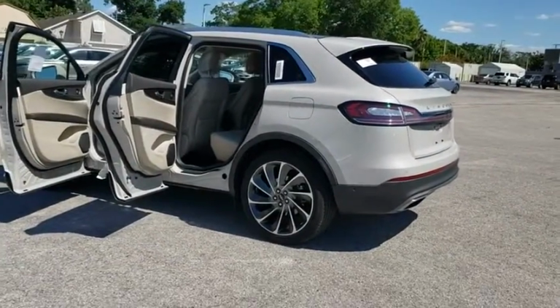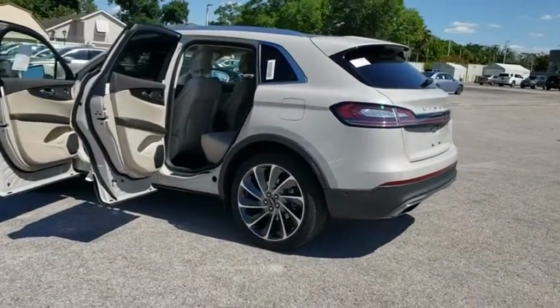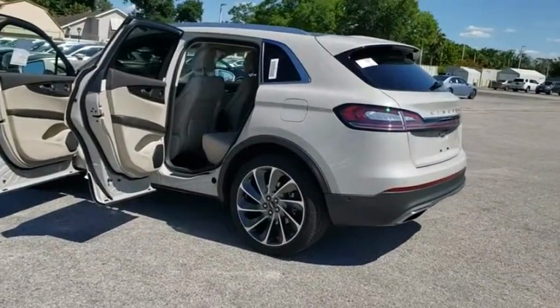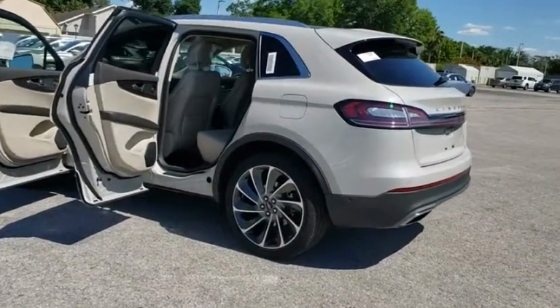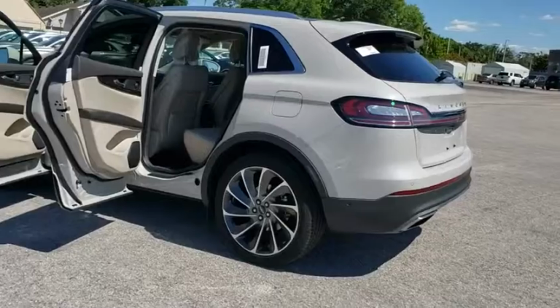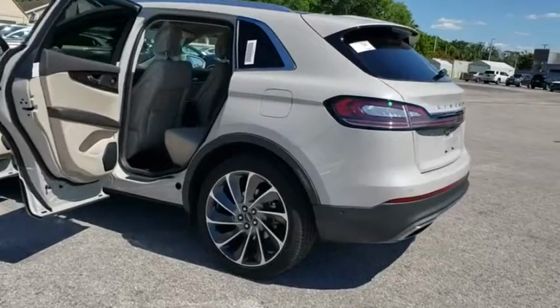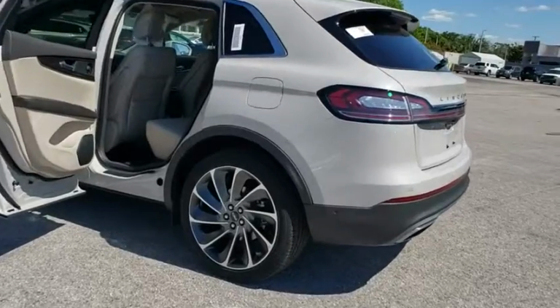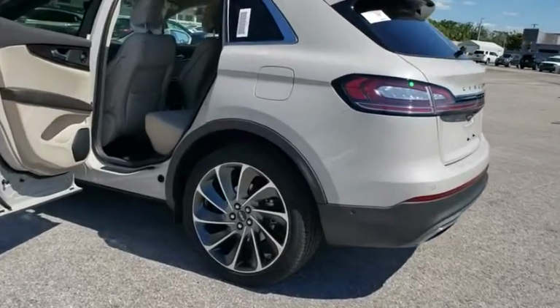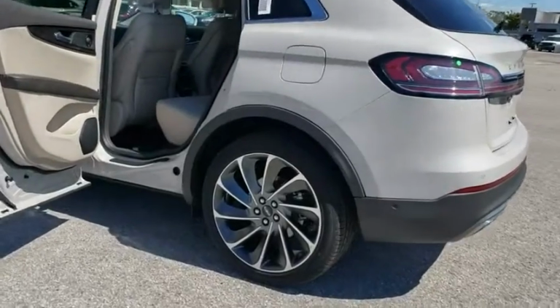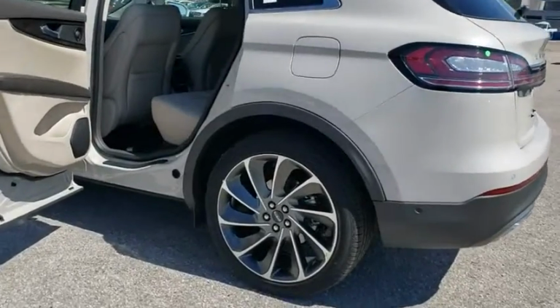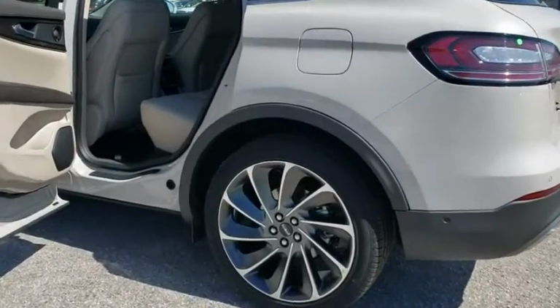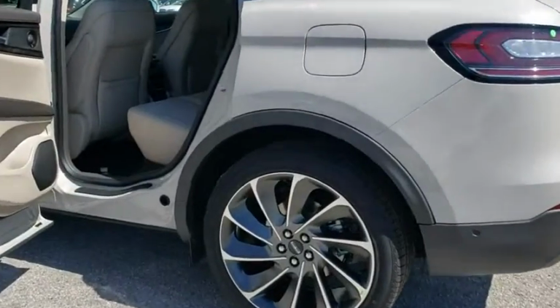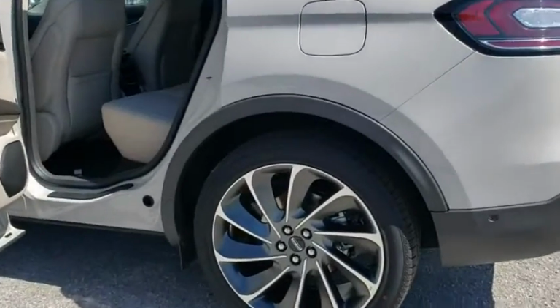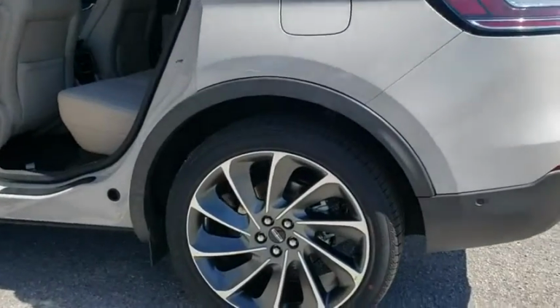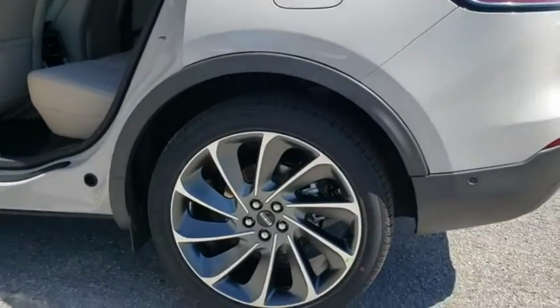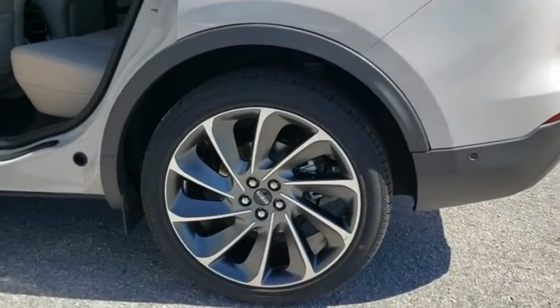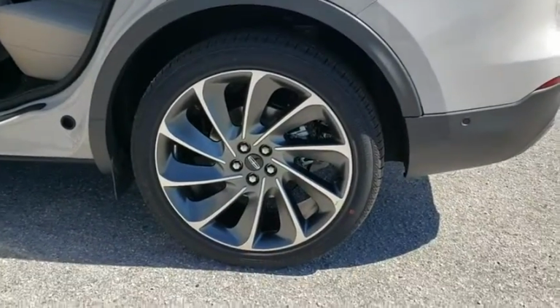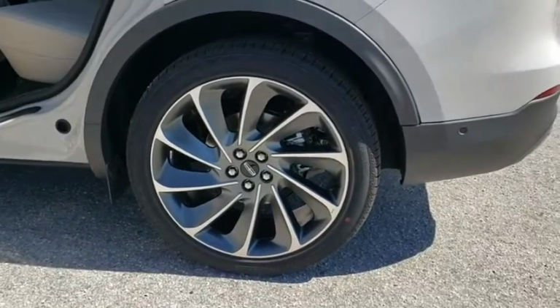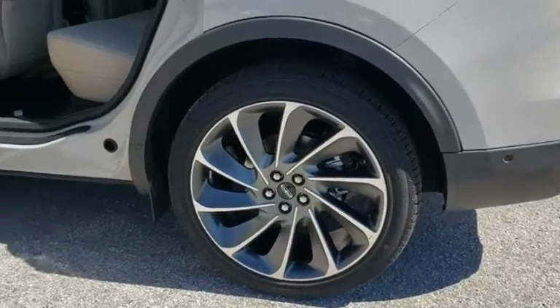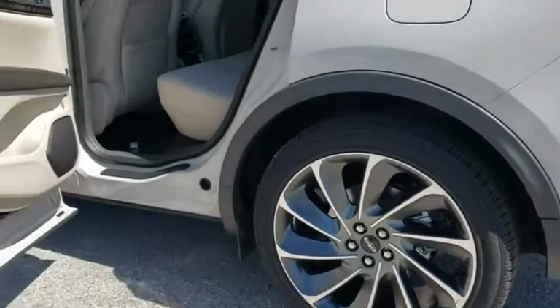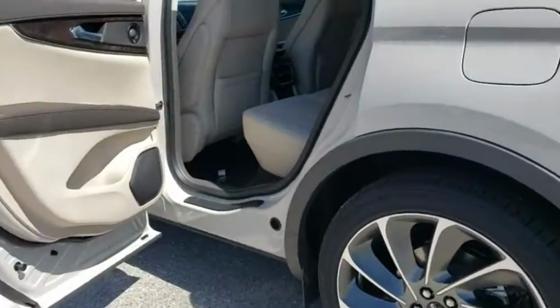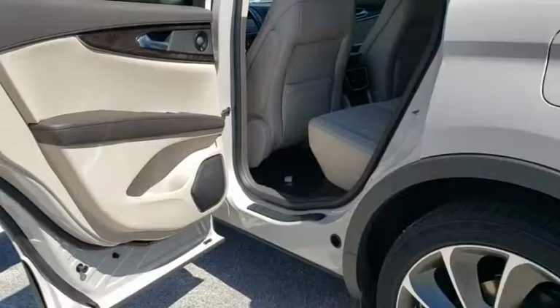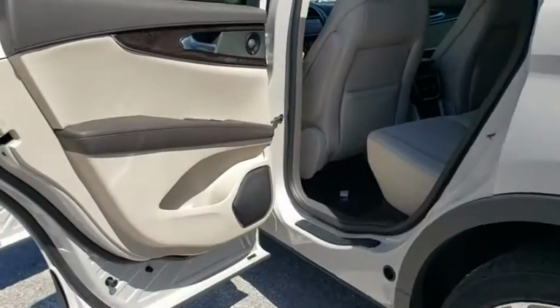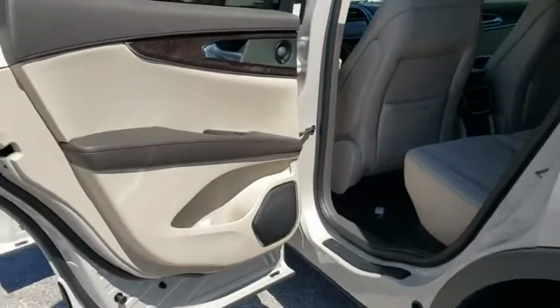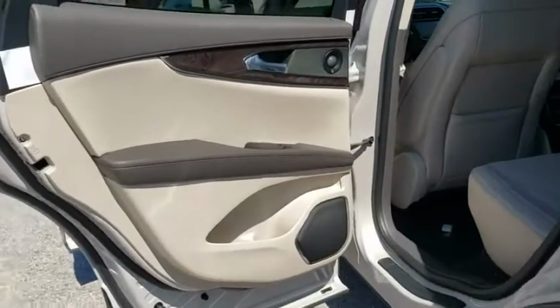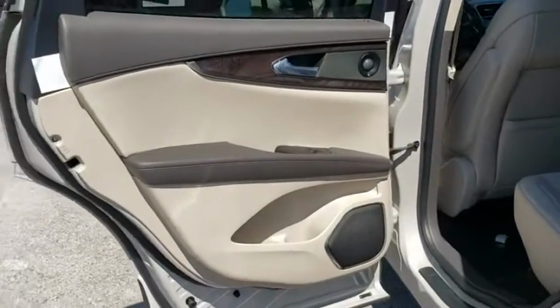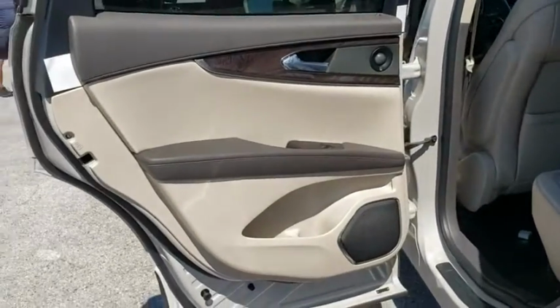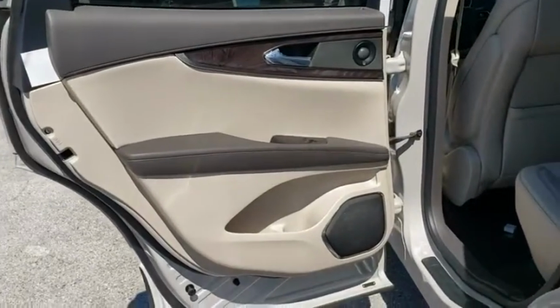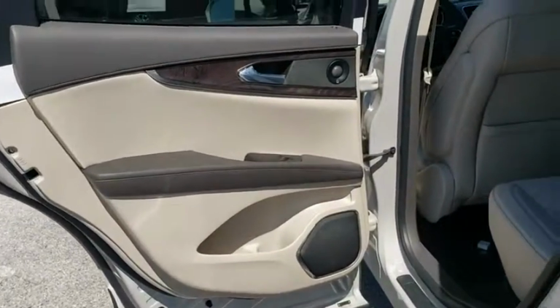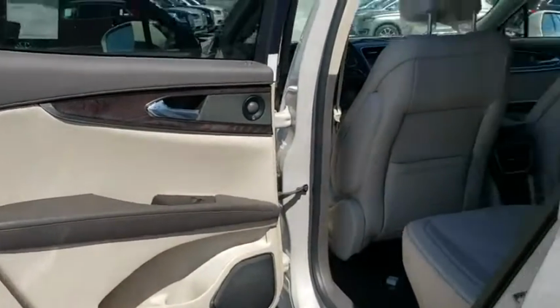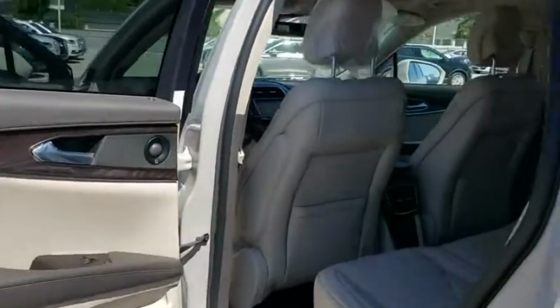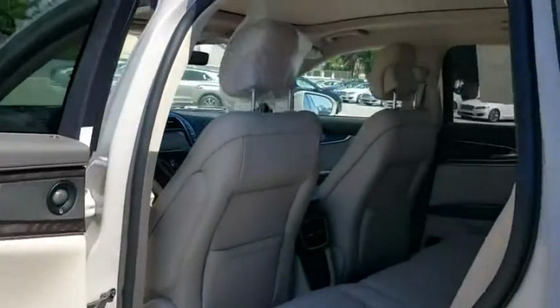Remote engine start, Bluetooth, leather wrapped steering wheel, power steering, adjustable steering wheel, floor mats, keyless start, four-wheel disc brakes, cruise control.